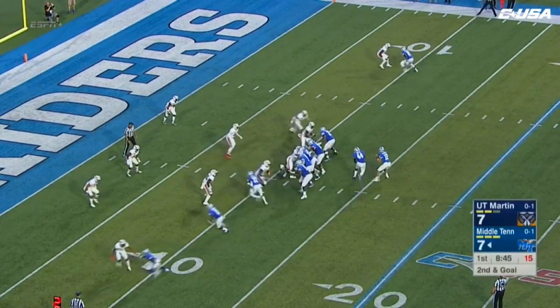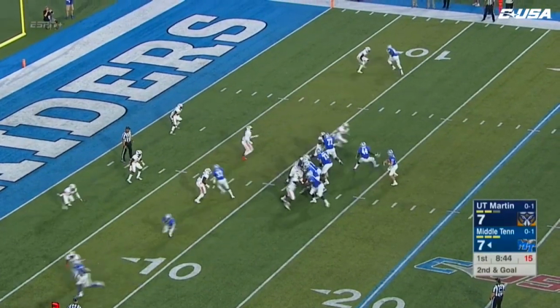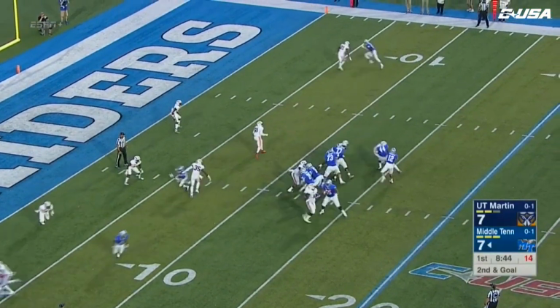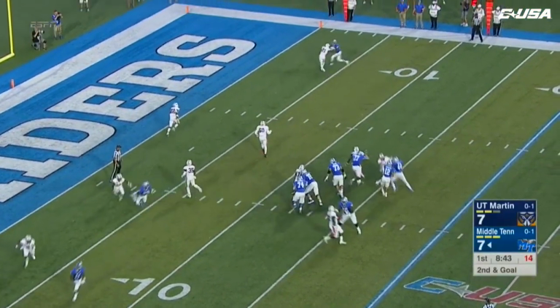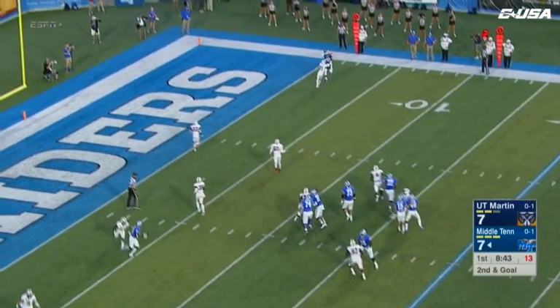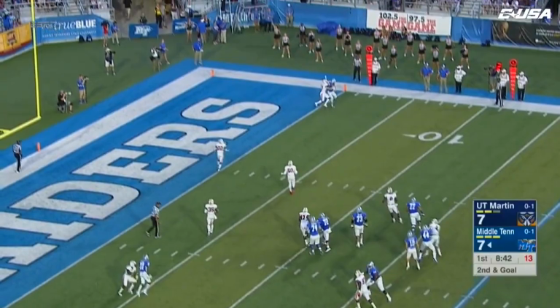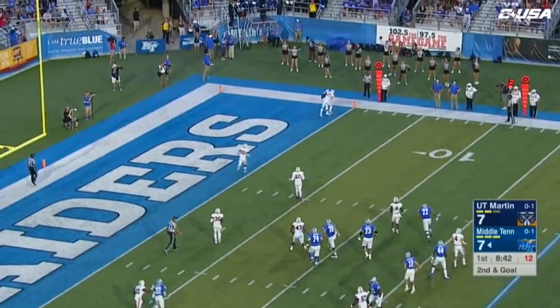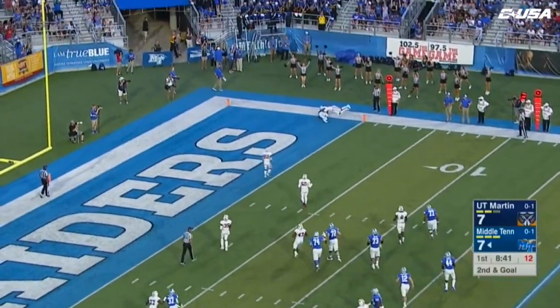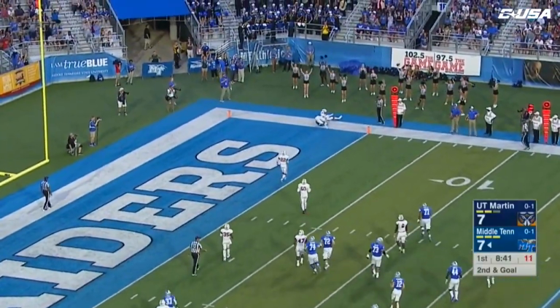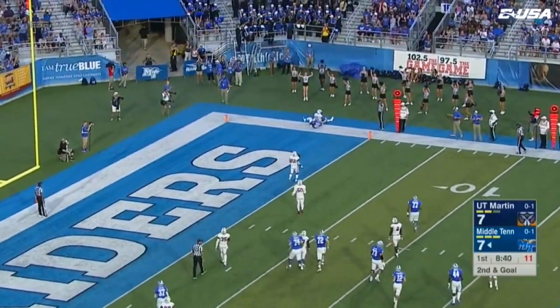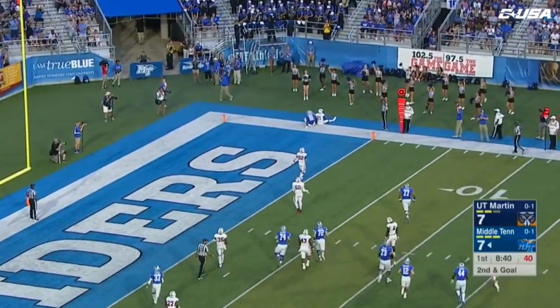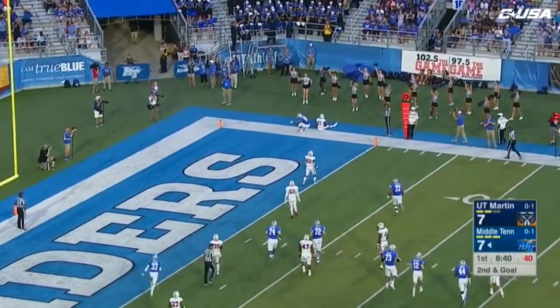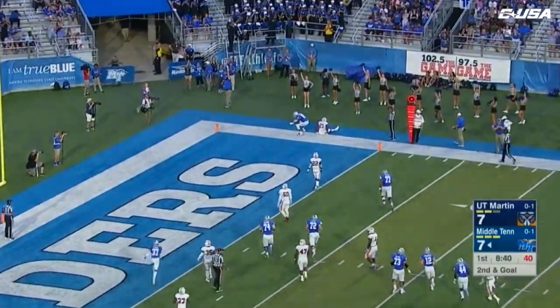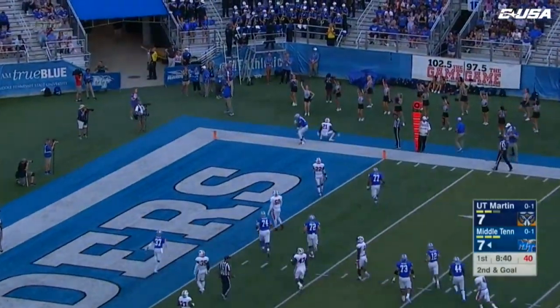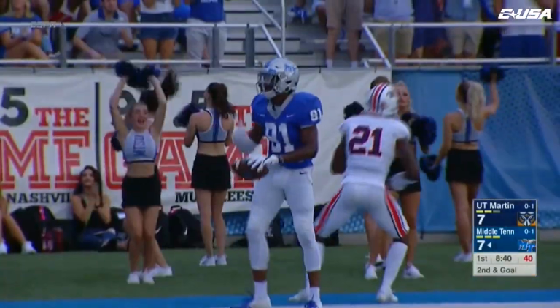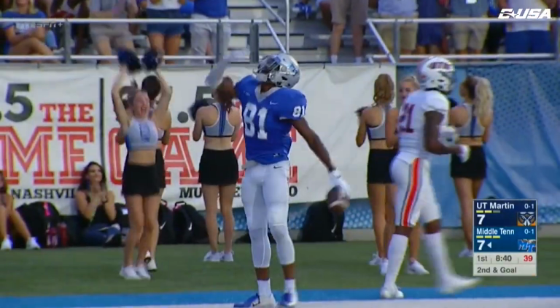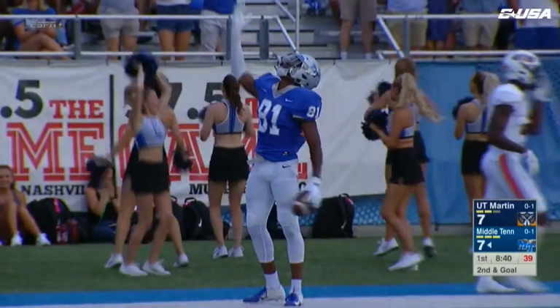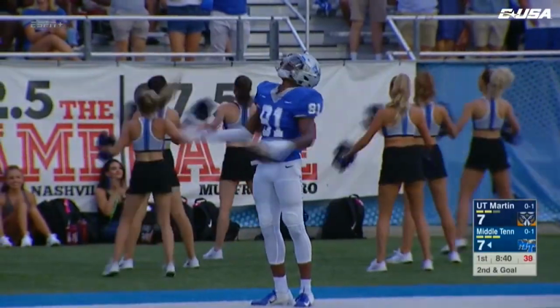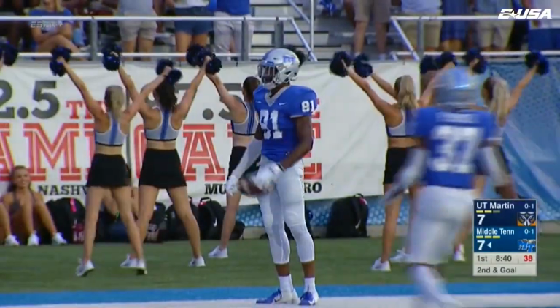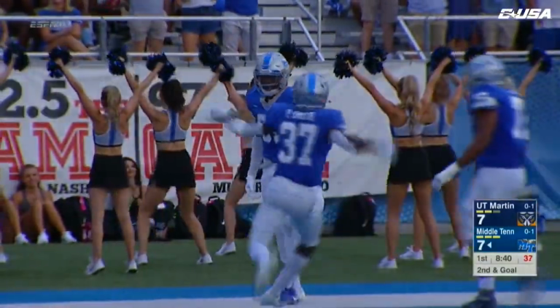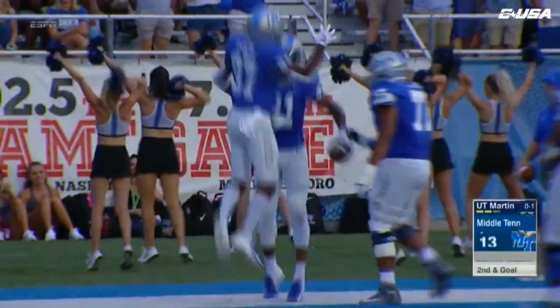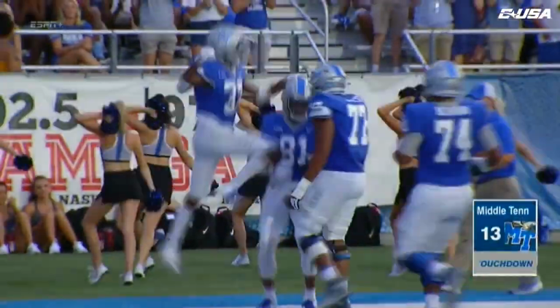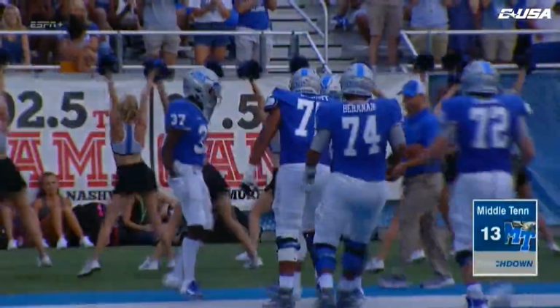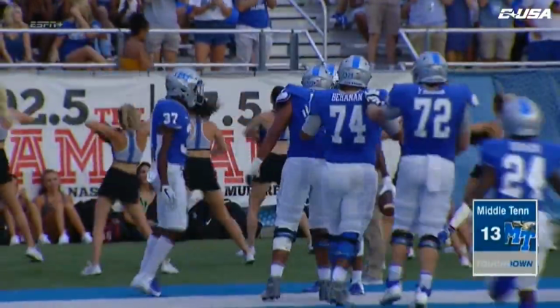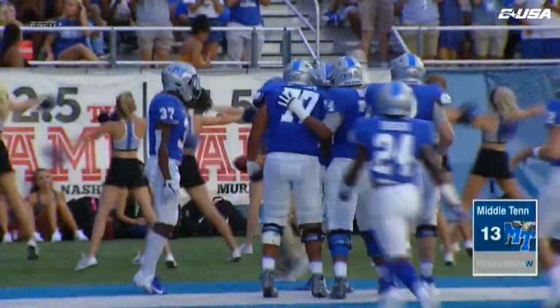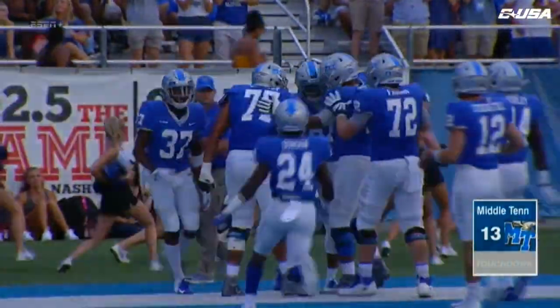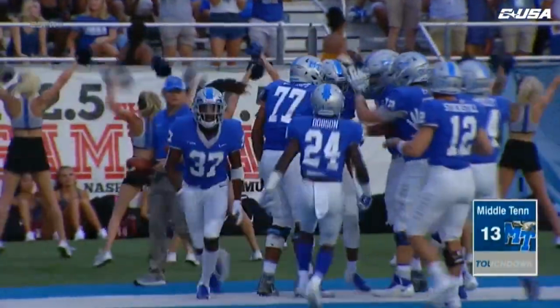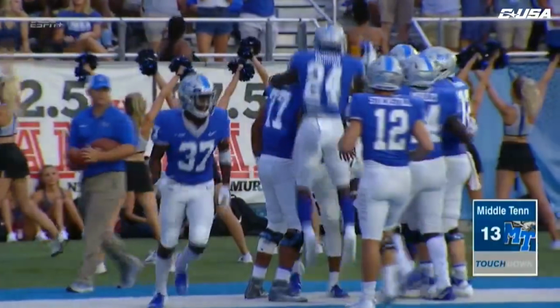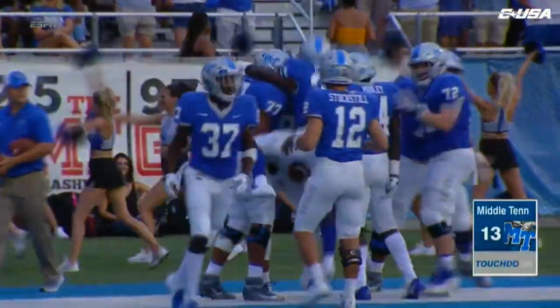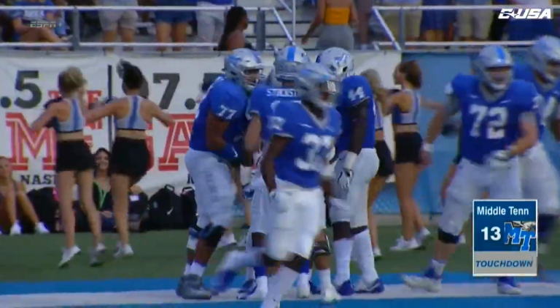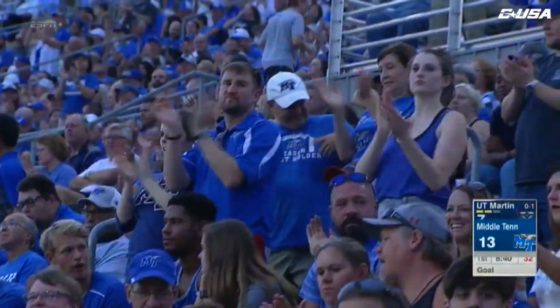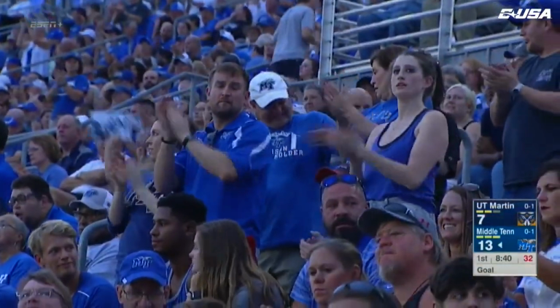Stockstill looking right, looking for the end zone — finds C.J. Windham again. Touchdown! Two Blue Raider drives, two C.J. Windham touchdowns, and the Raiders are on top.